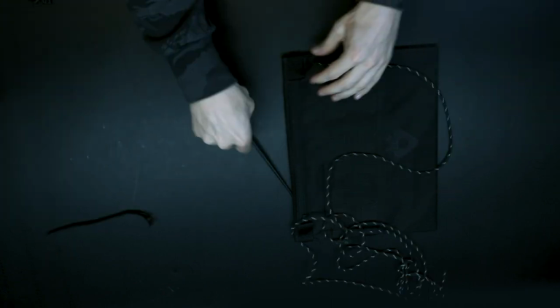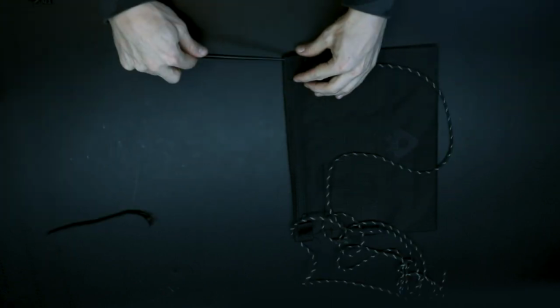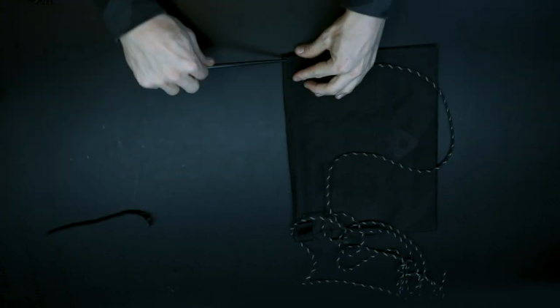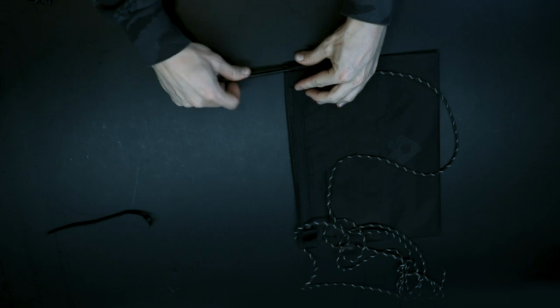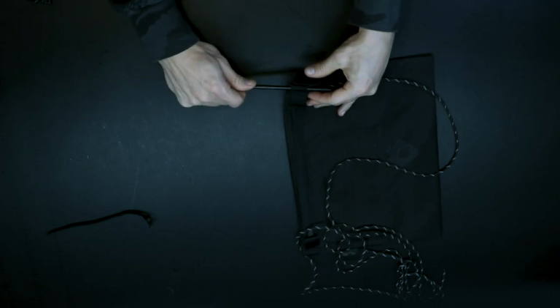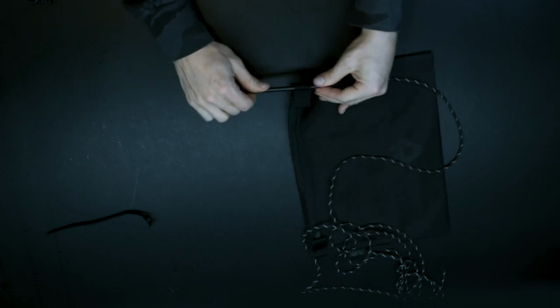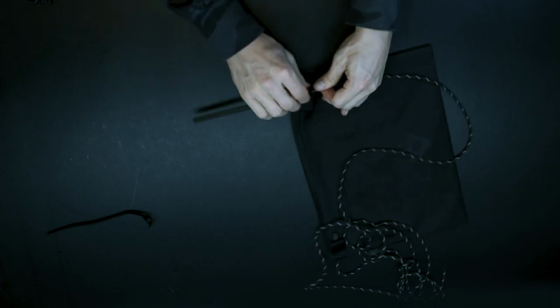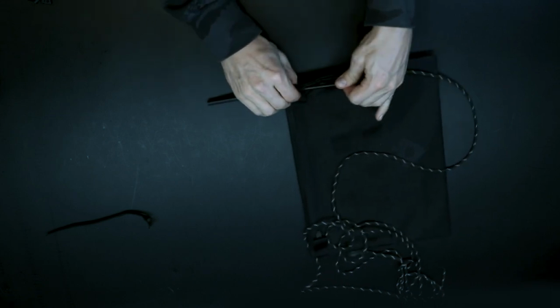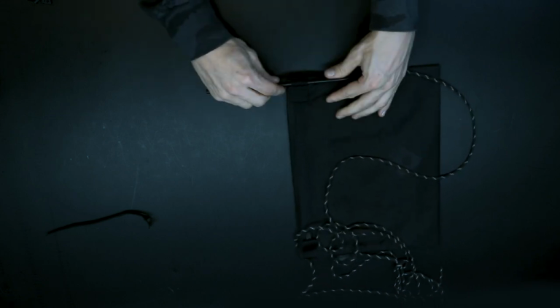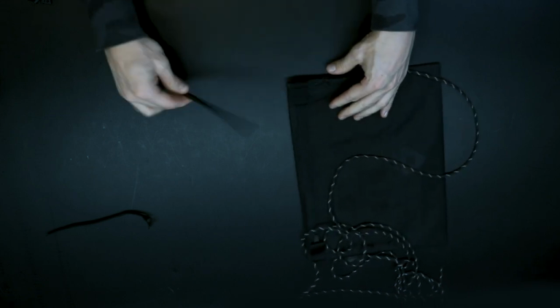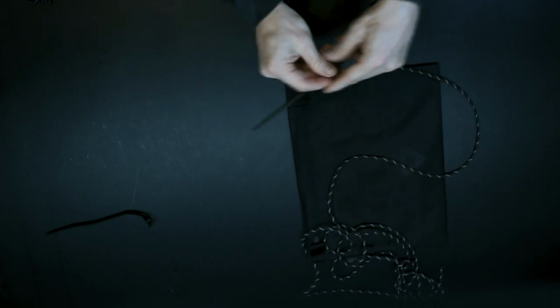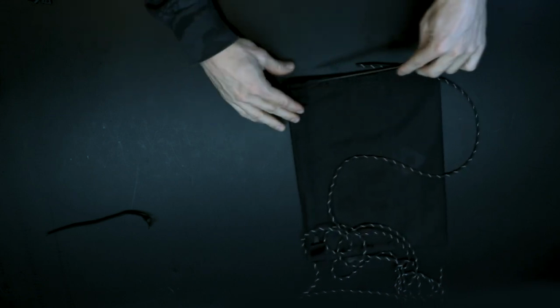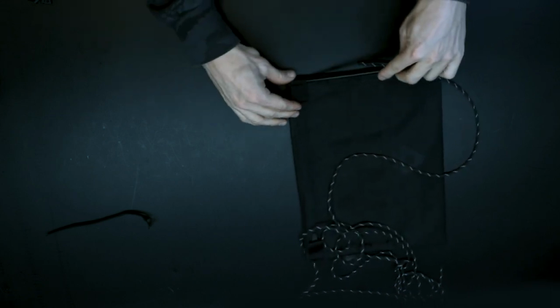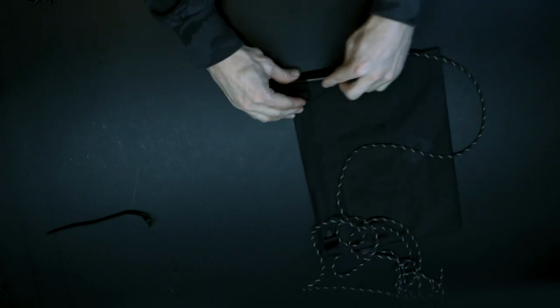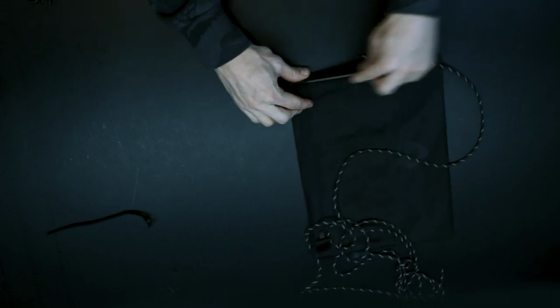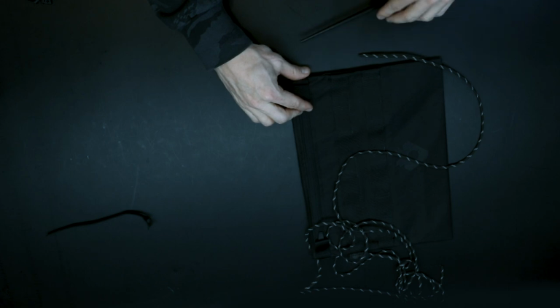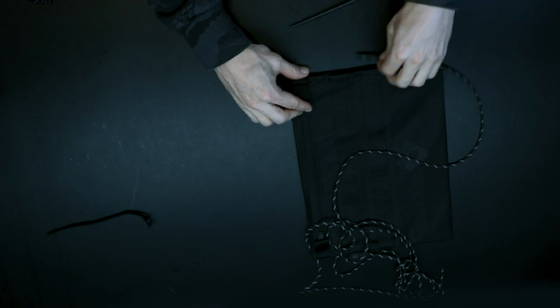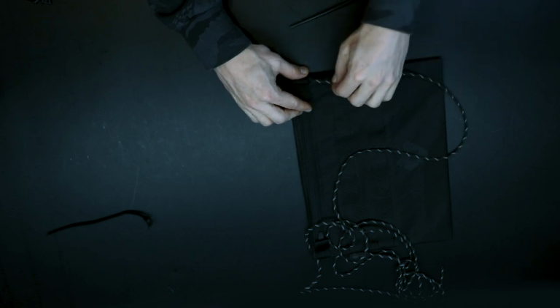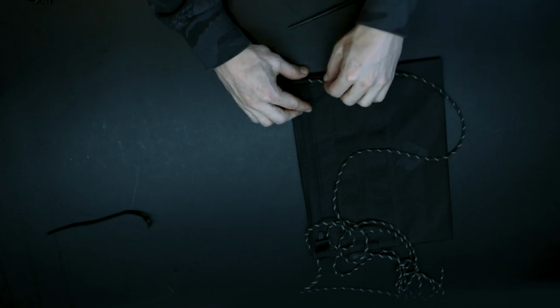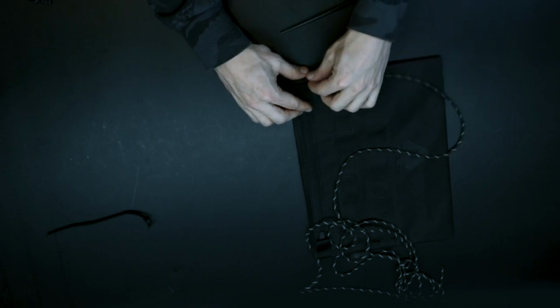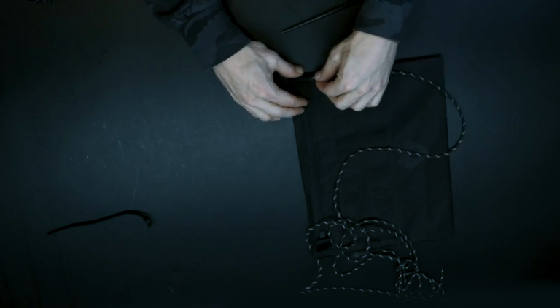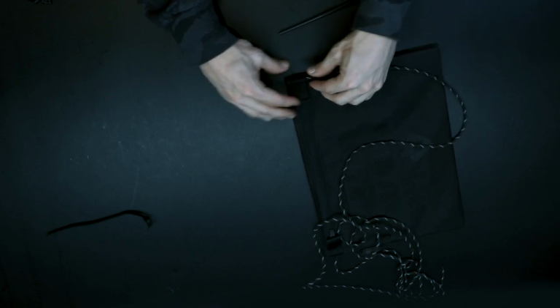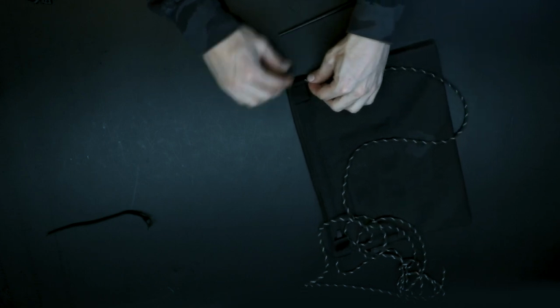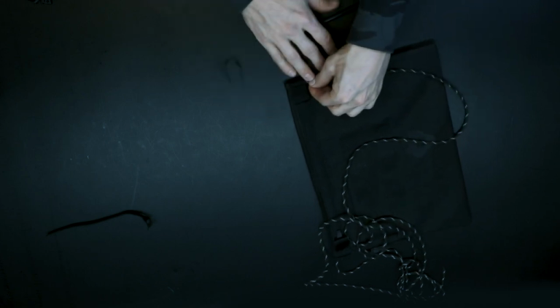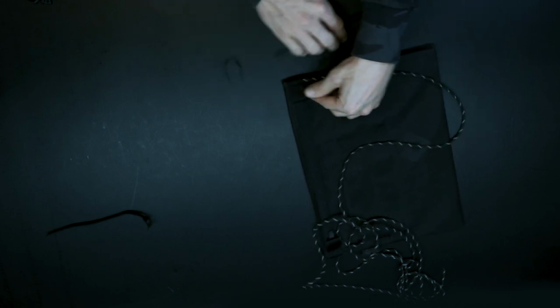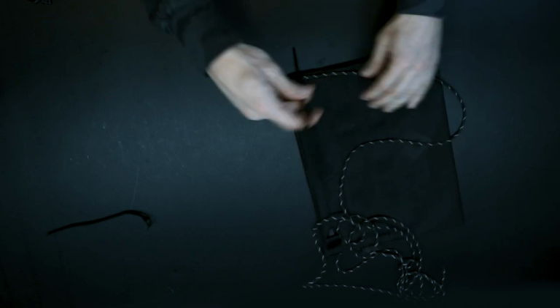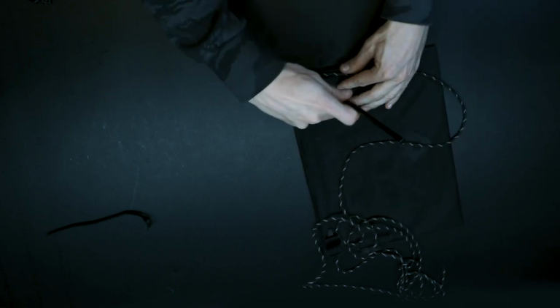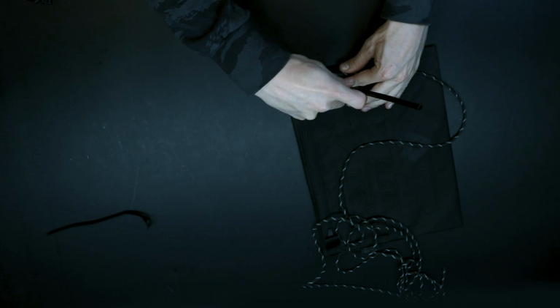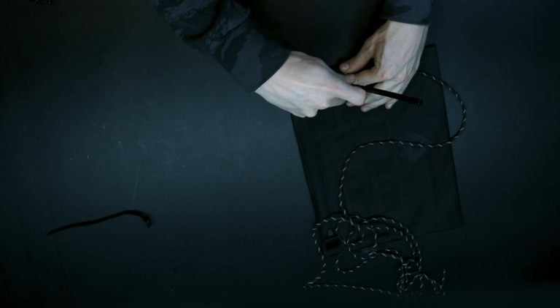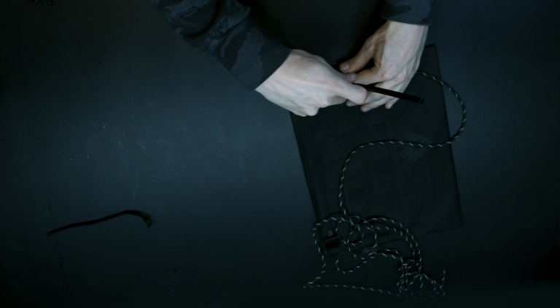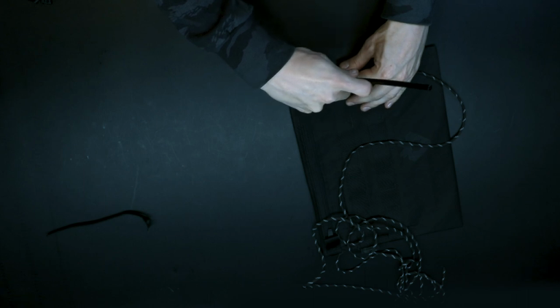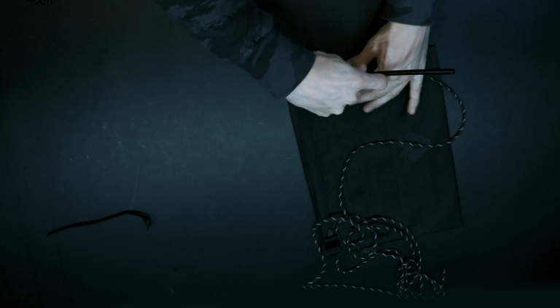Use a lacquer chopstick or one that has been sanded down to avoid any splinters that could damage the webbing. Push it through the hole next to the zipper pull, making the paracord easier to go through the tunnel. If you experience issues, help it with the chopstick.